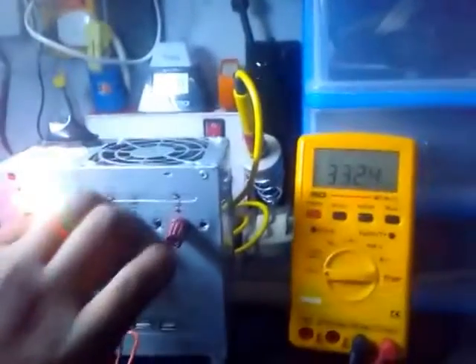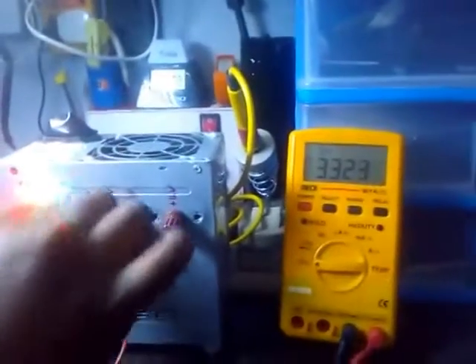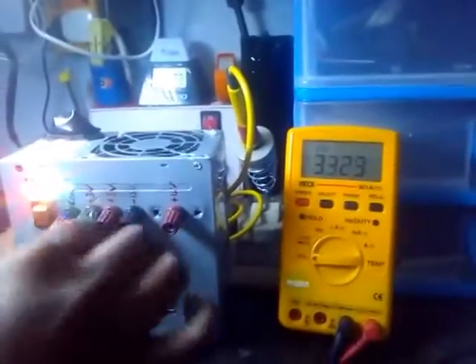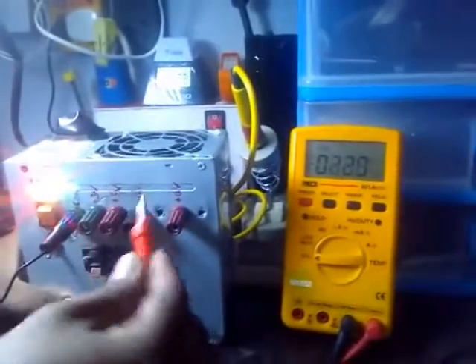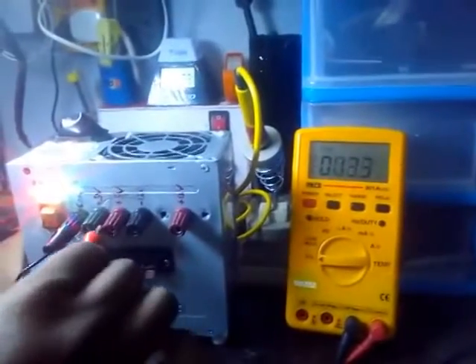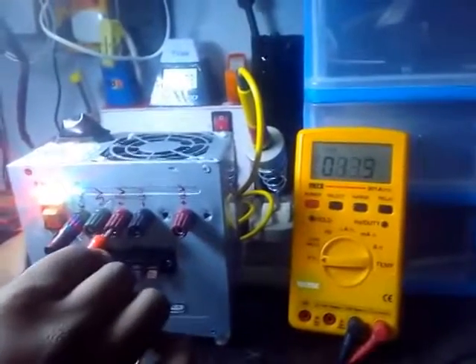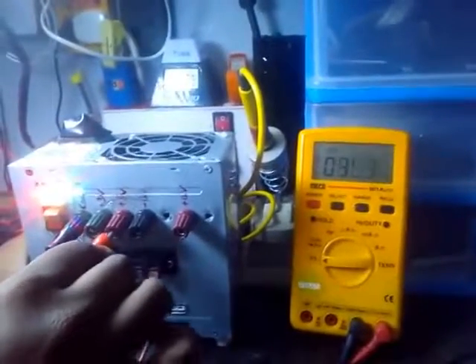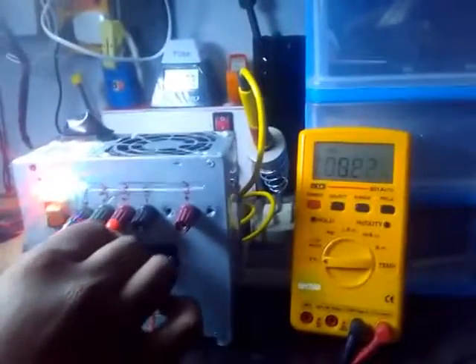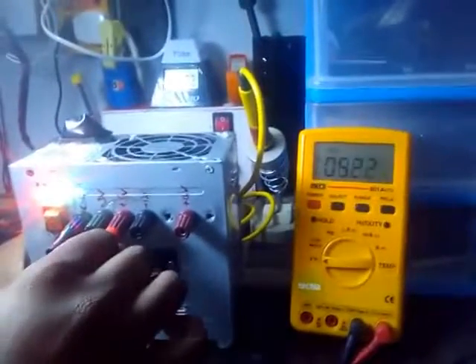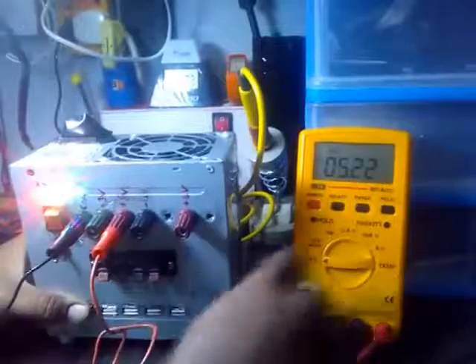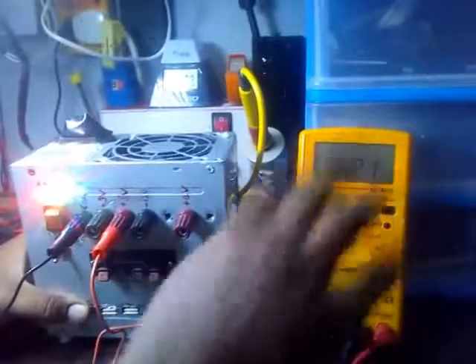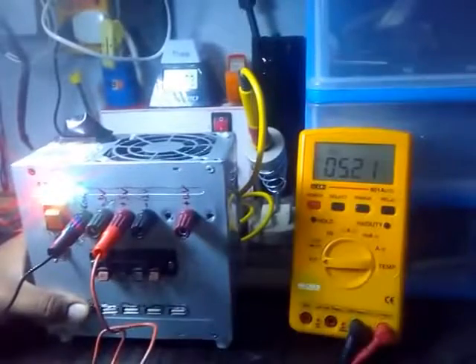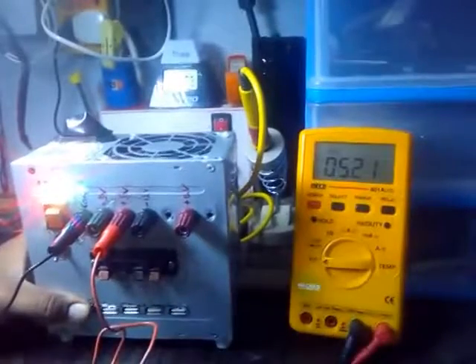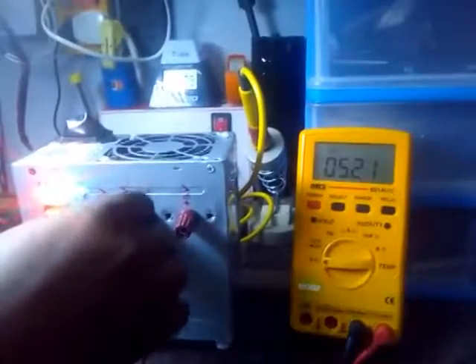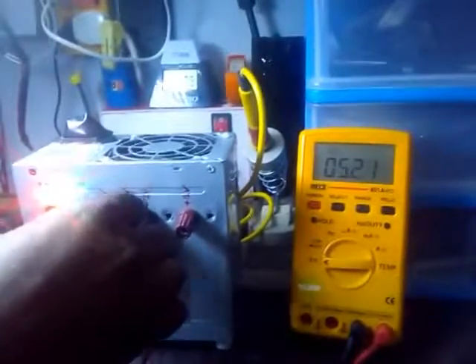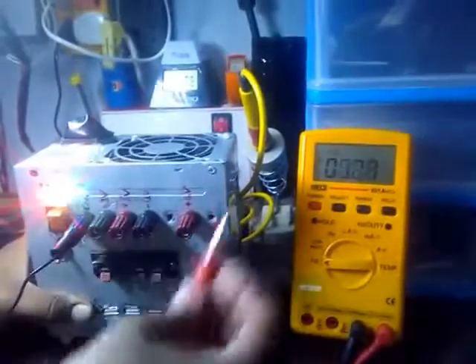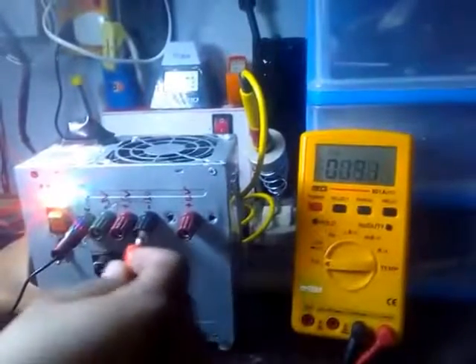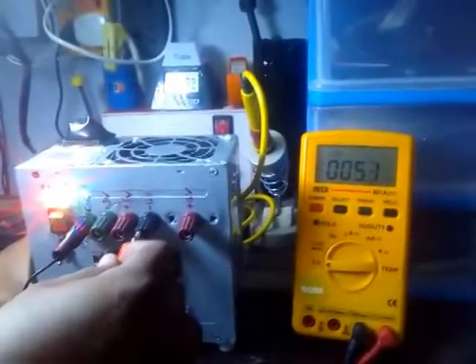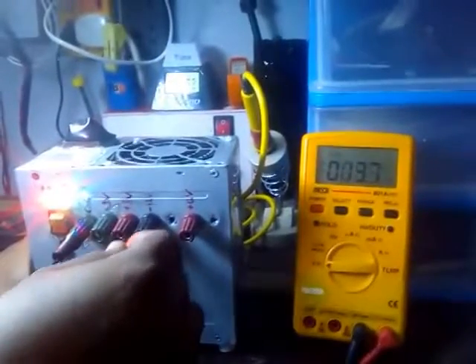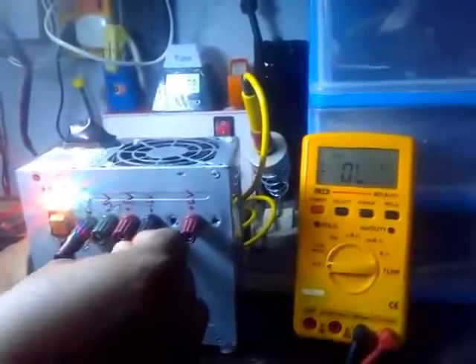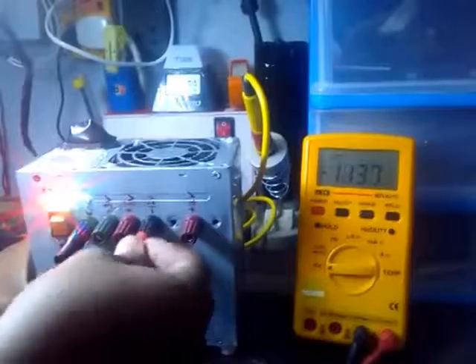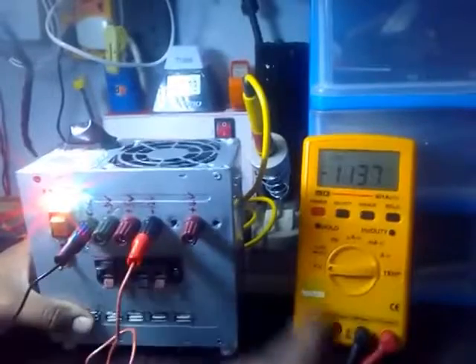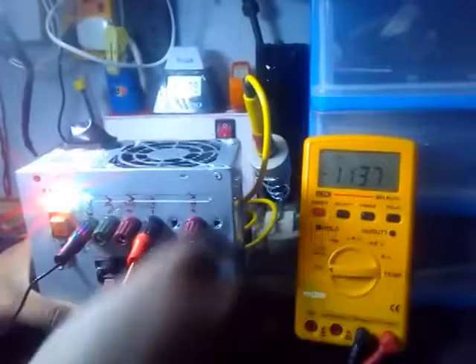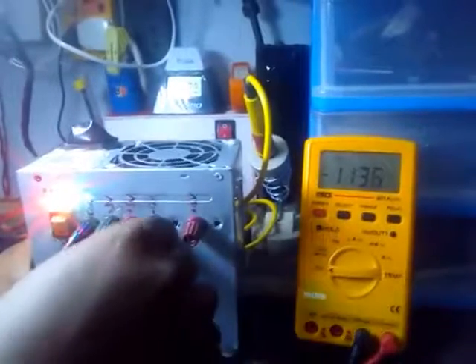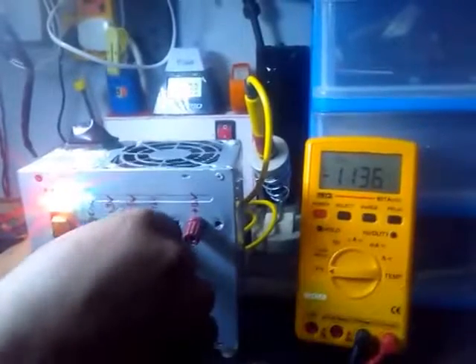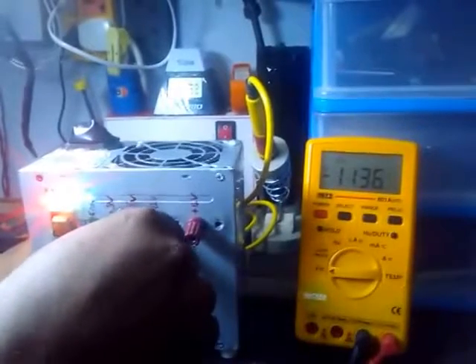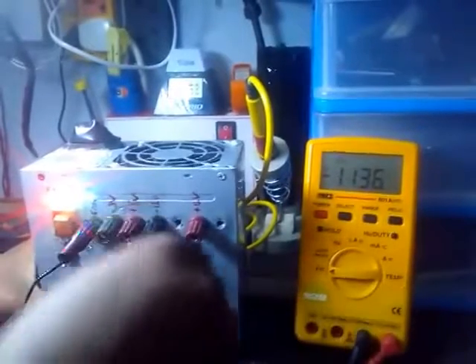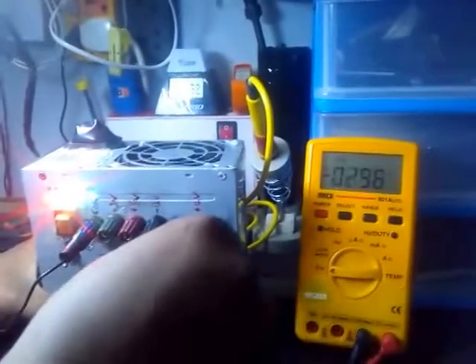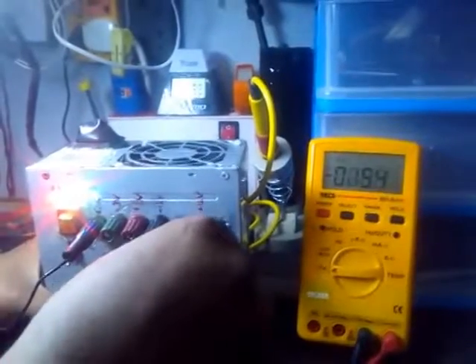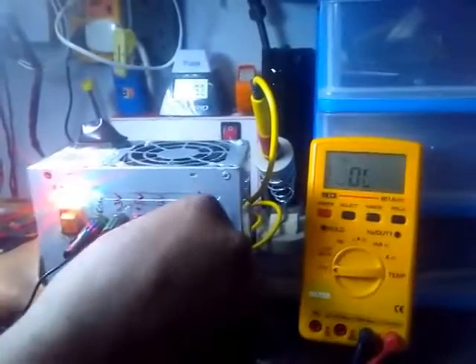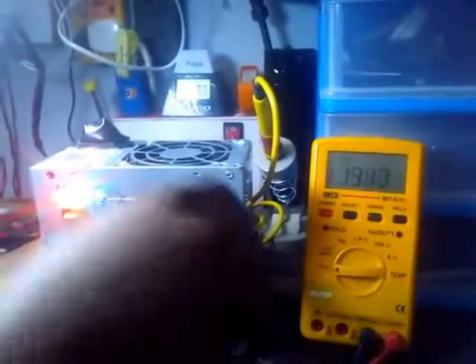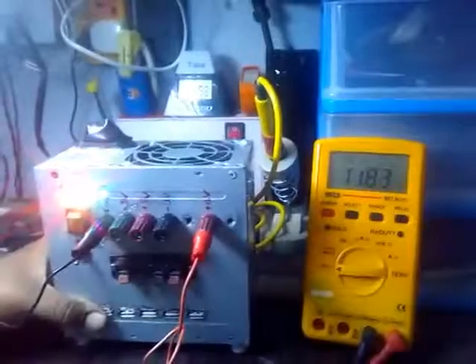Then switching to 5 volts — we have 5 volts. Now we have minus 12 volts — we have minus 12 volts. And we have plus 12 volts.